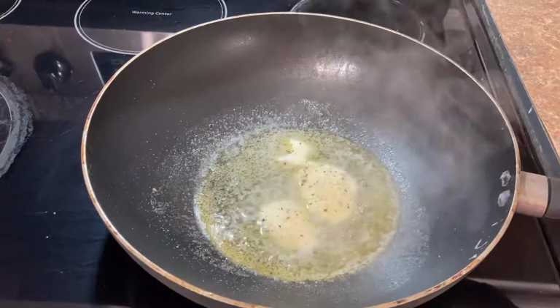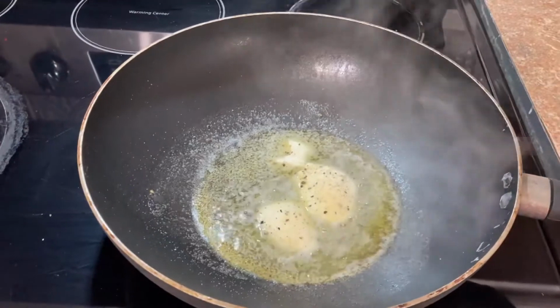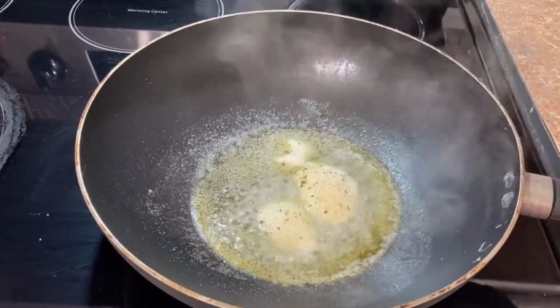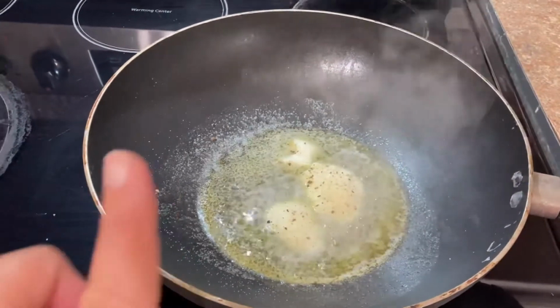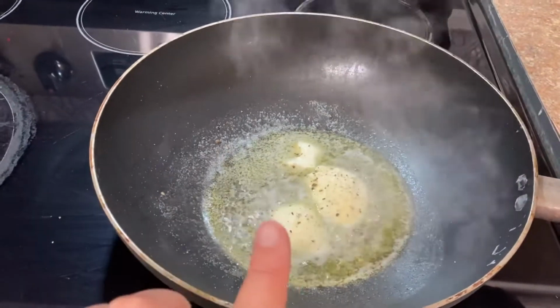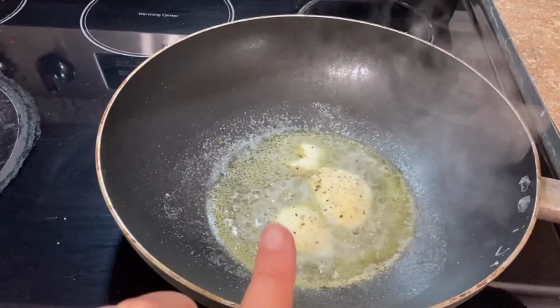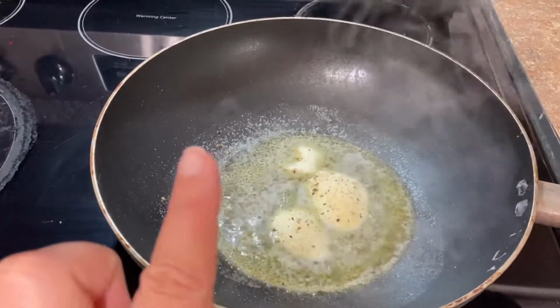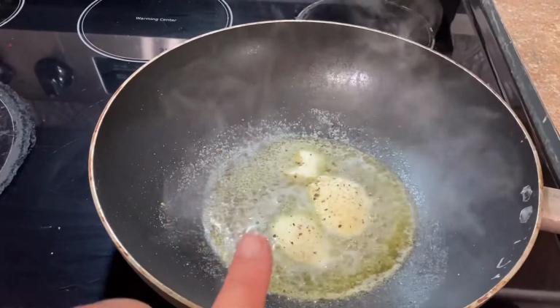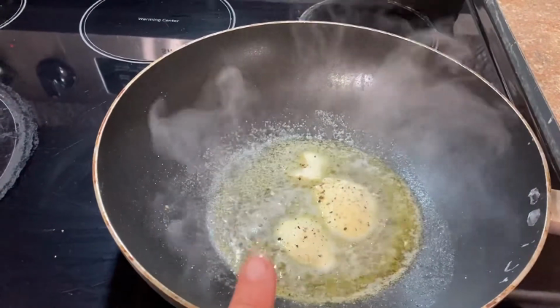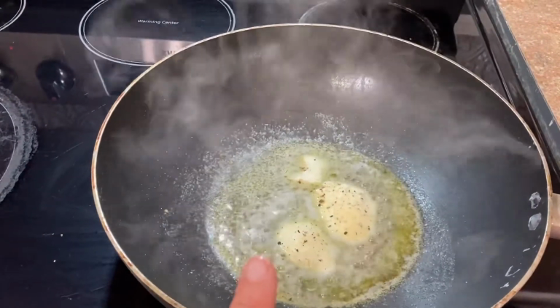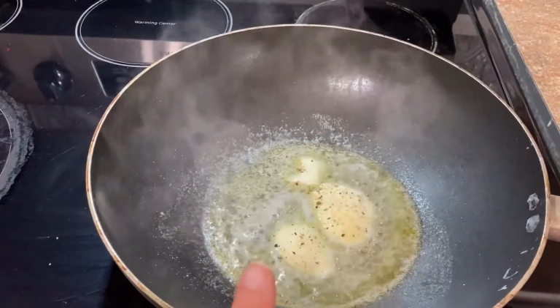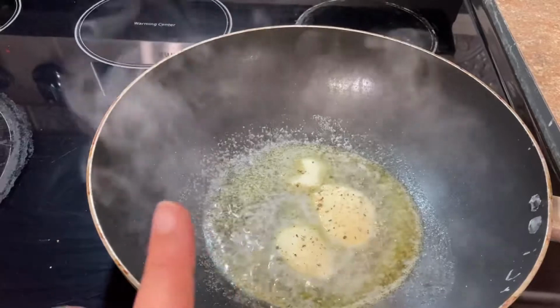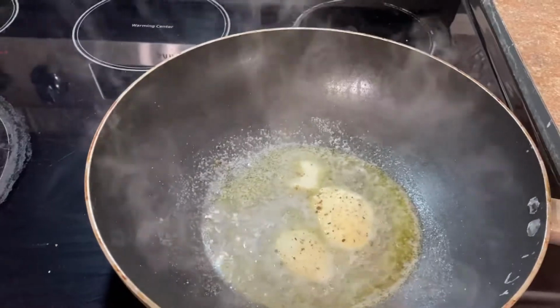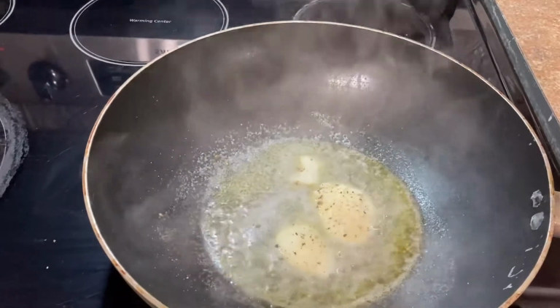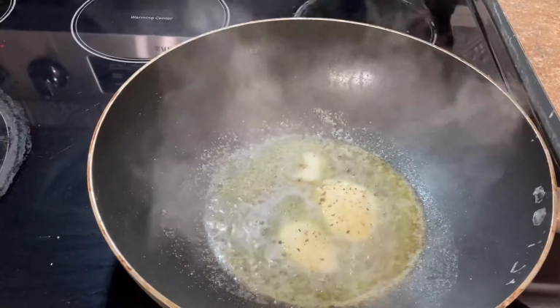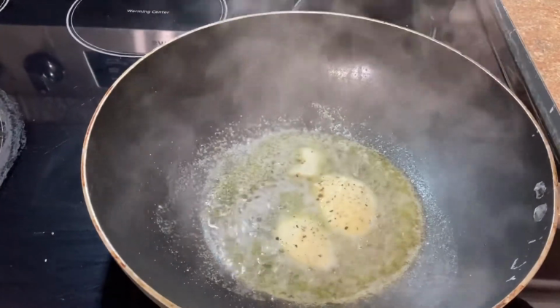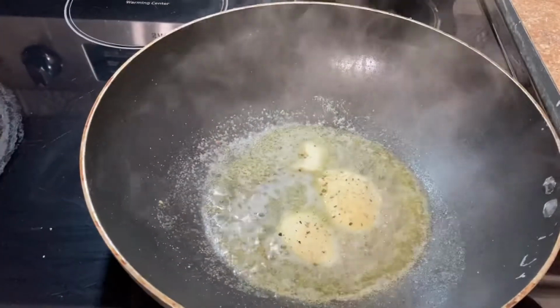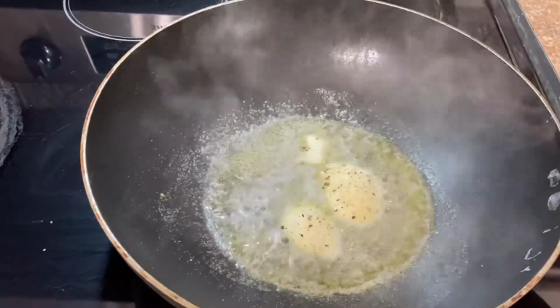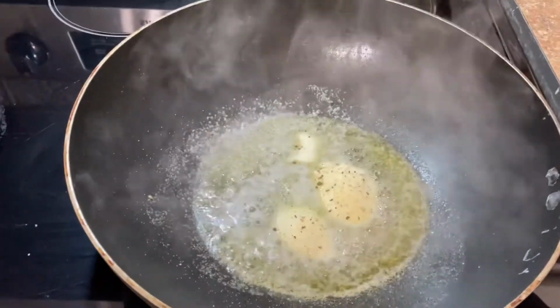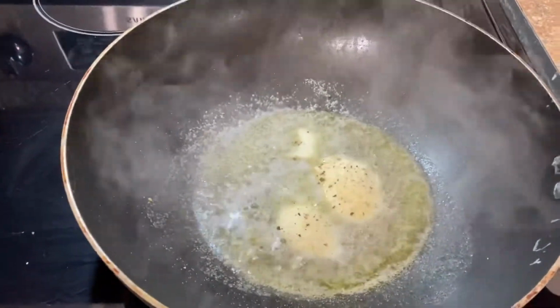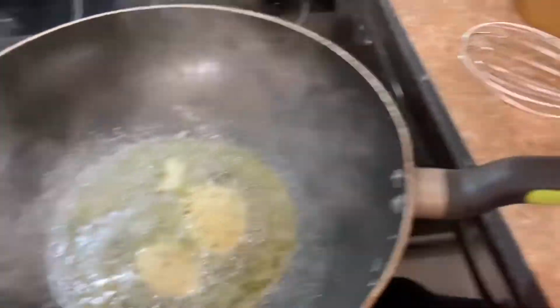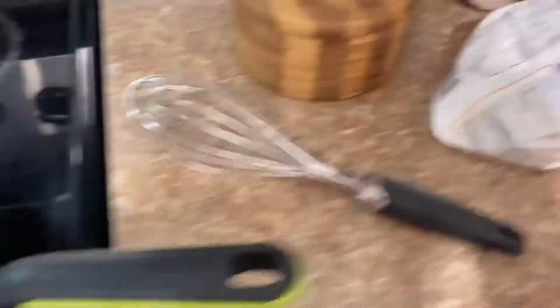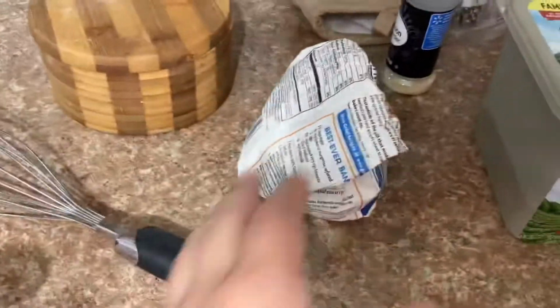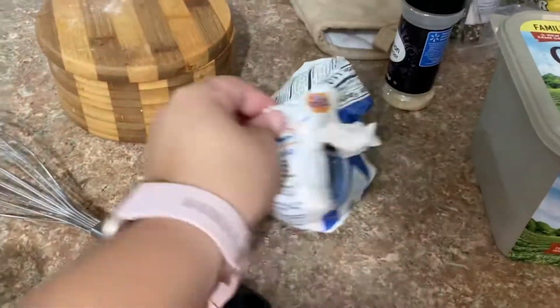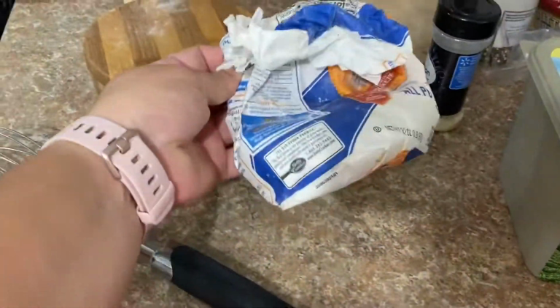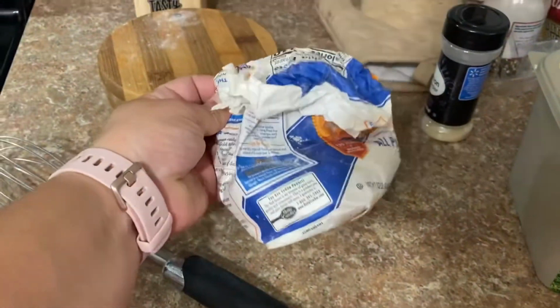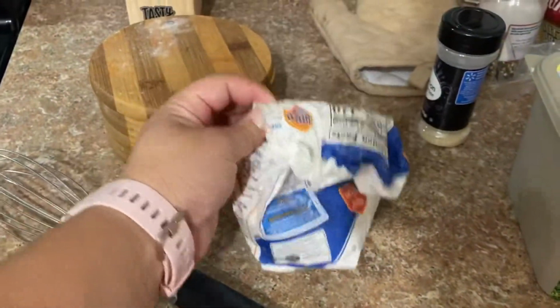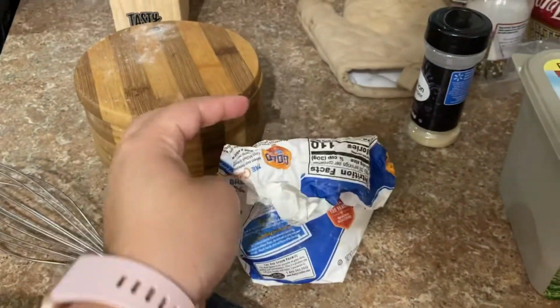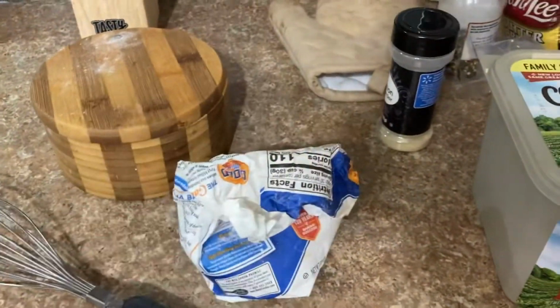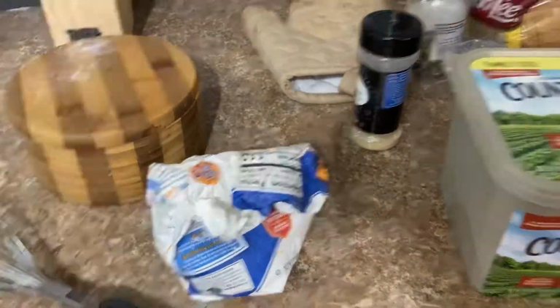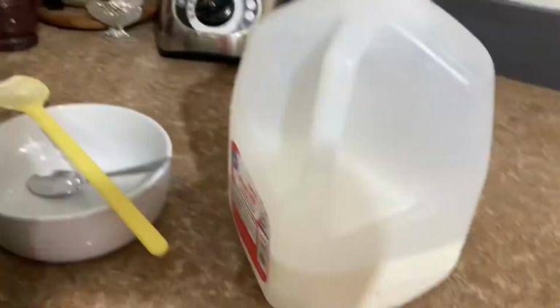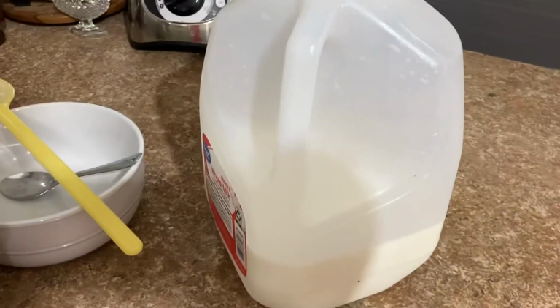White country gravy. You melt butter, cracked black pepper, a little bit of salt. I add onion powder to mine. And then you are going to need flour and milk.